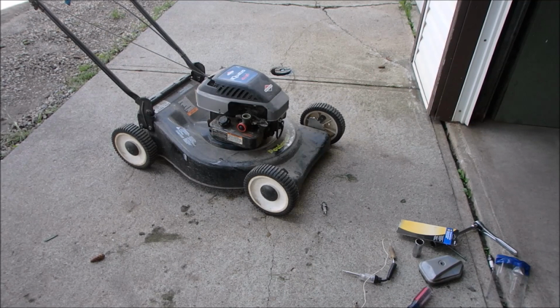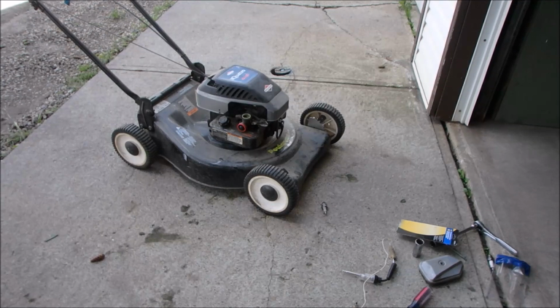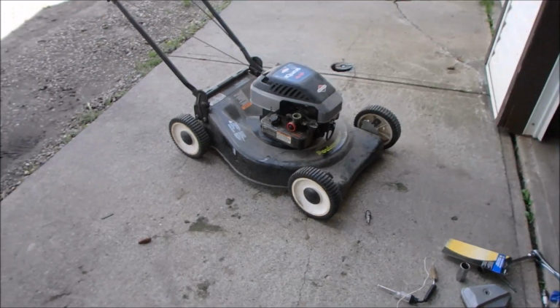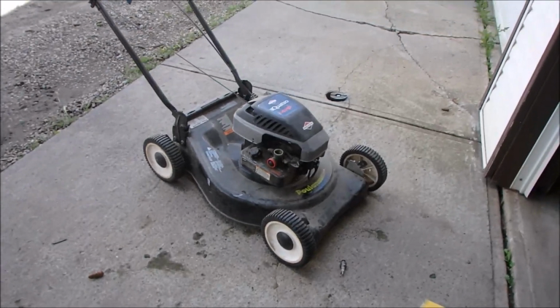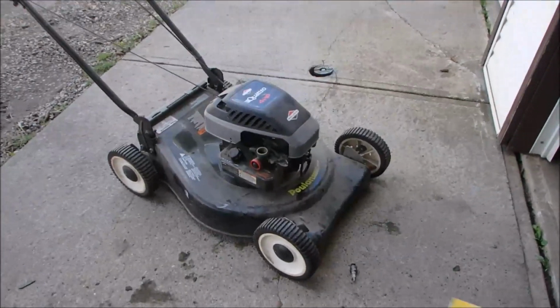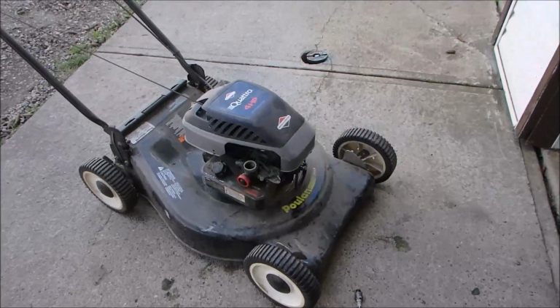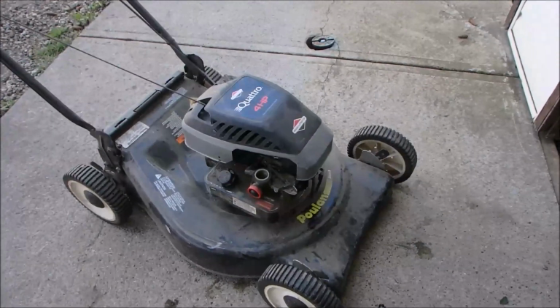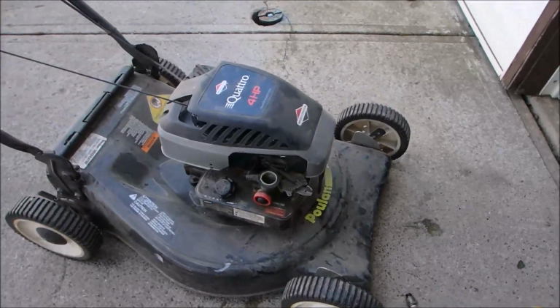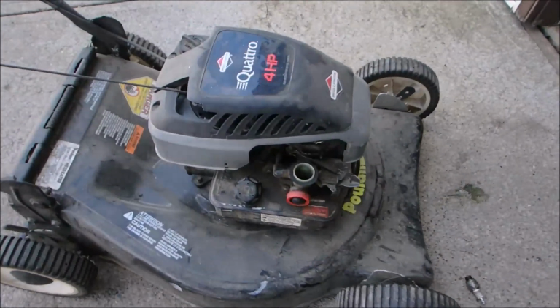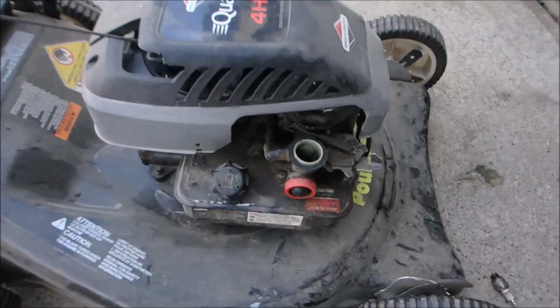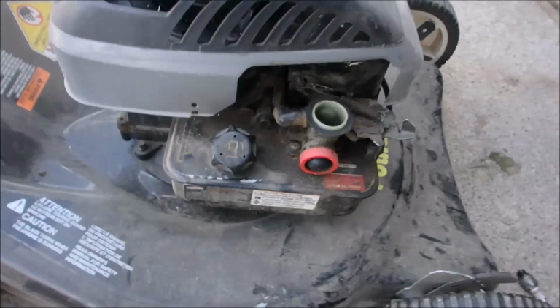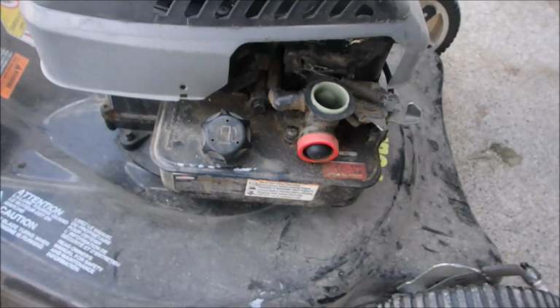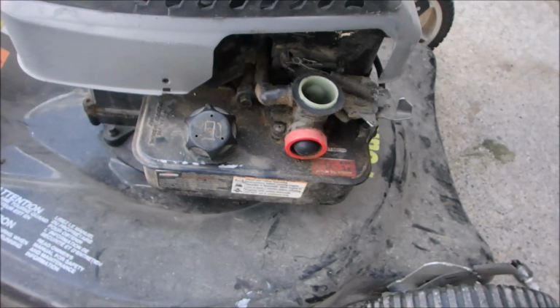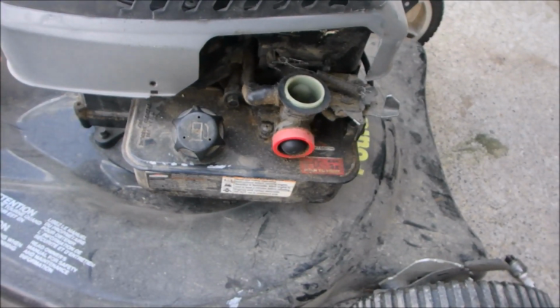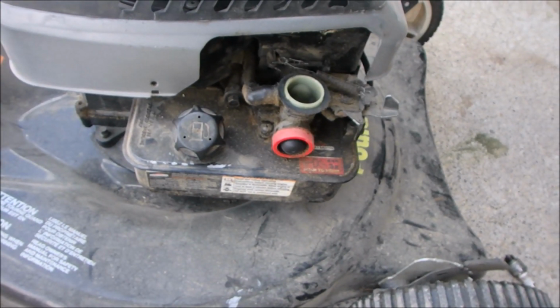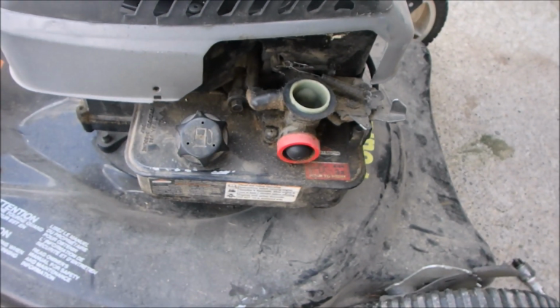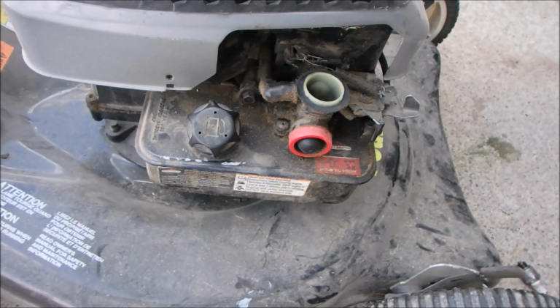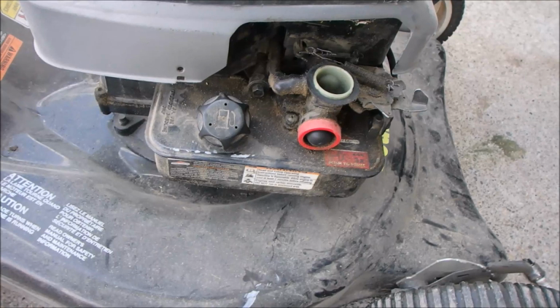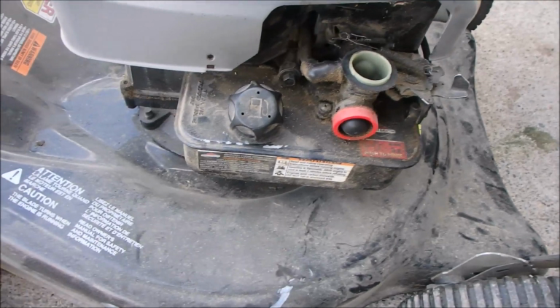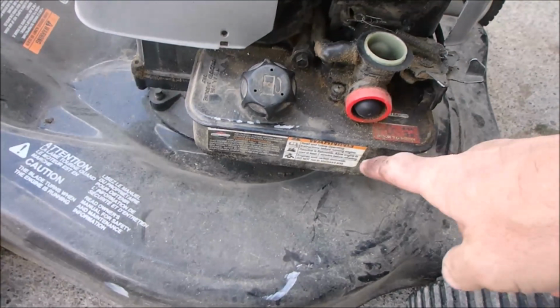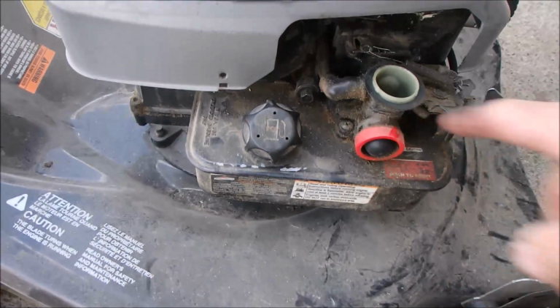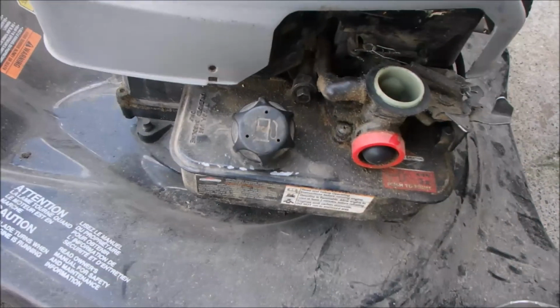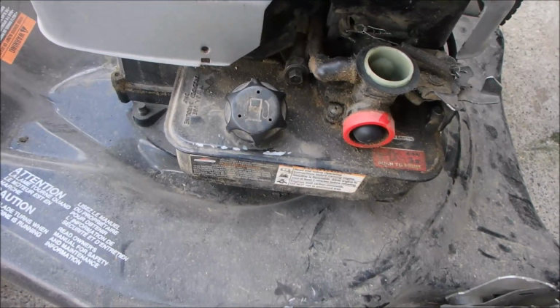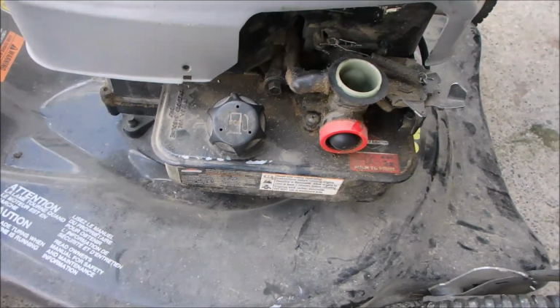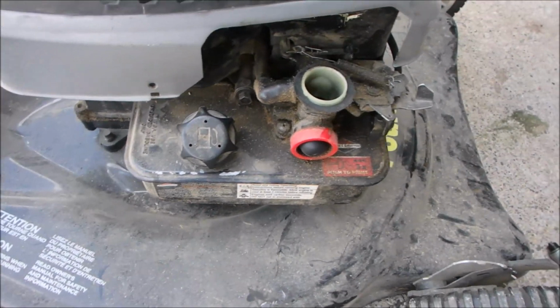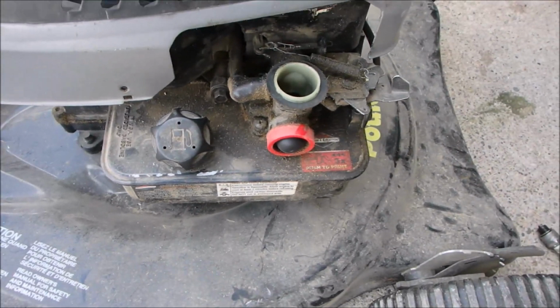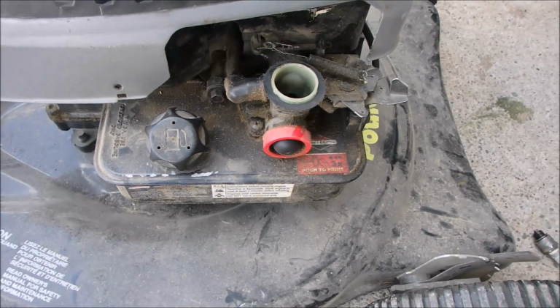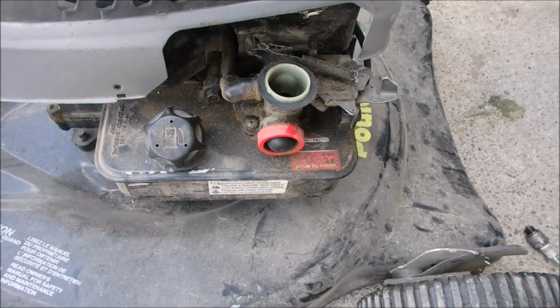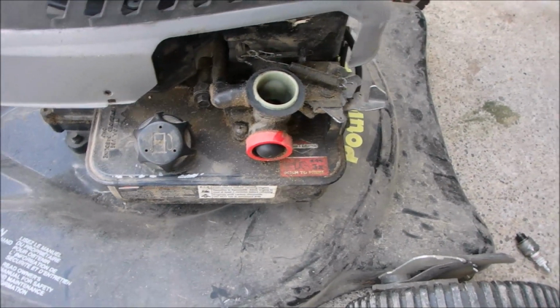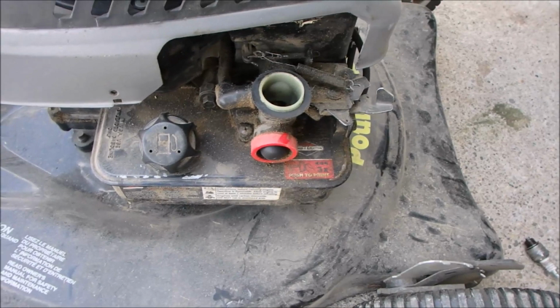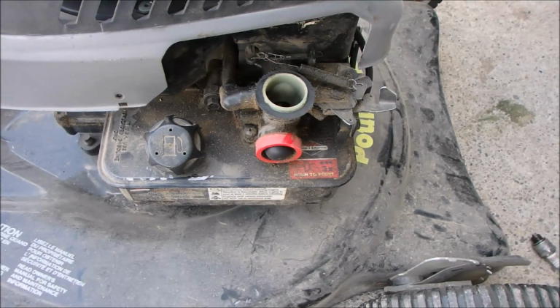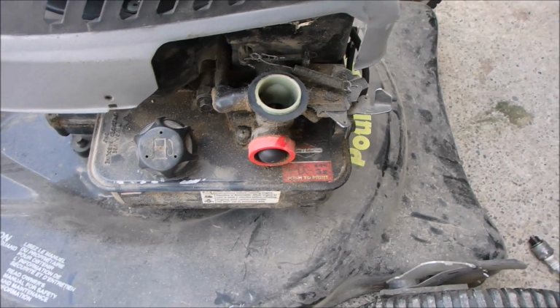Okay folks, another Briggs & Stratton, but this one has the Pulsa Prime carburetor, which has the tank lower than the carburetor and sucks fuel up. I believe I would call that atmospheric fuel injection.